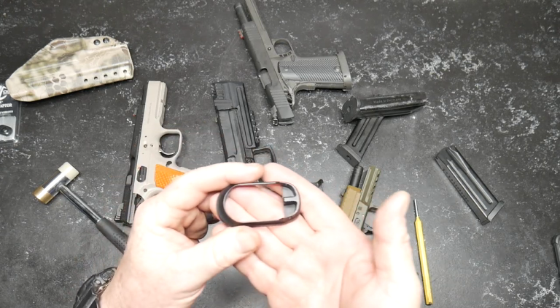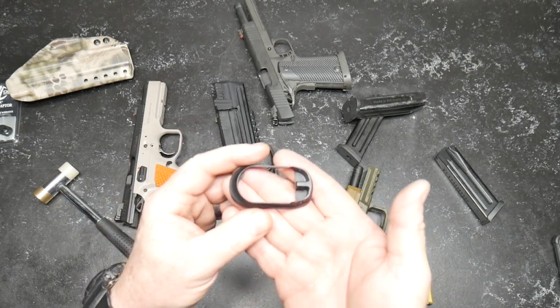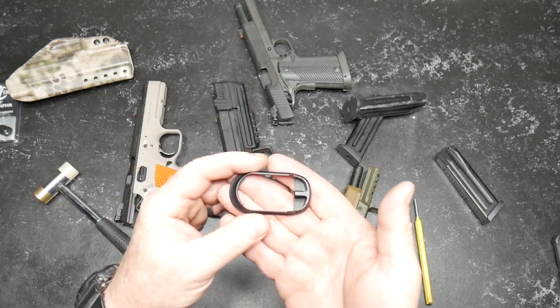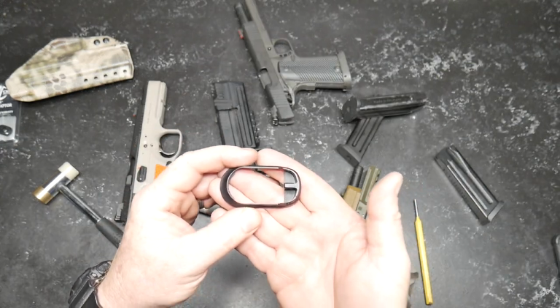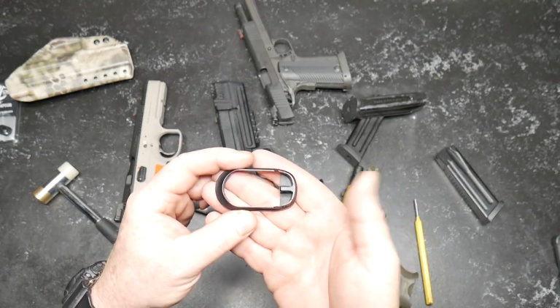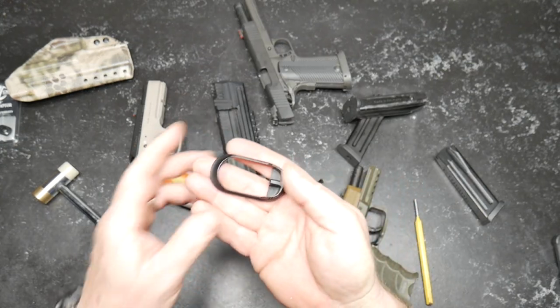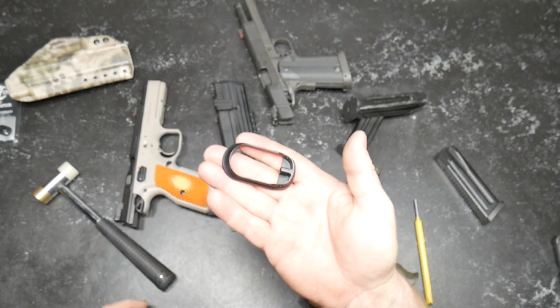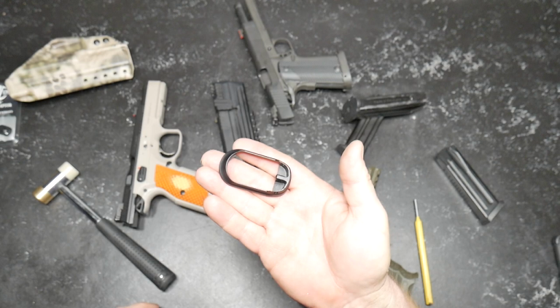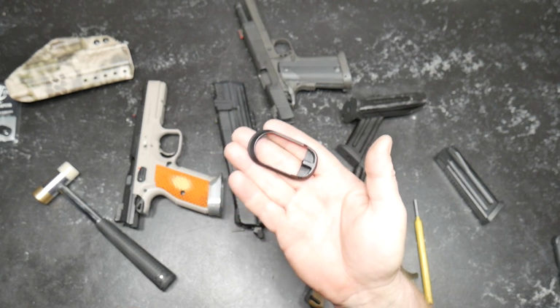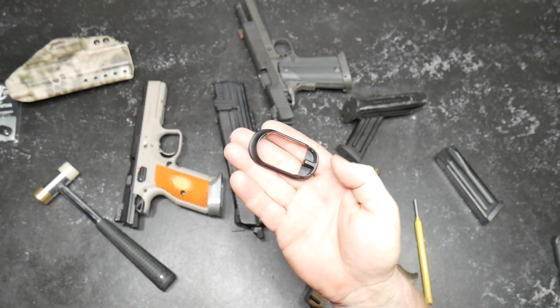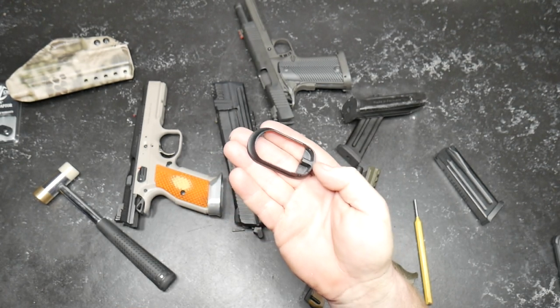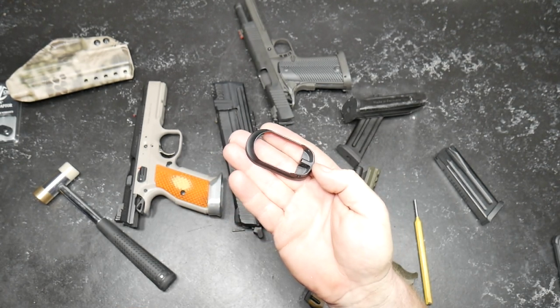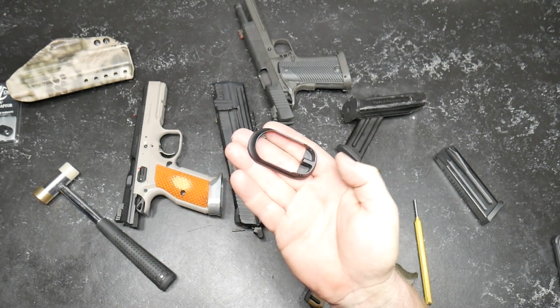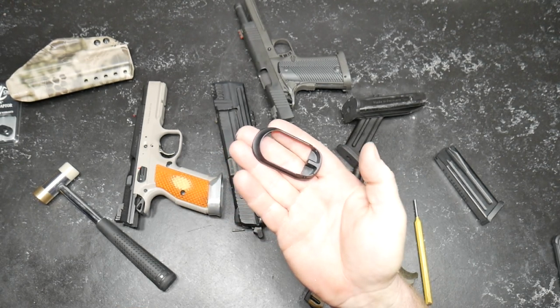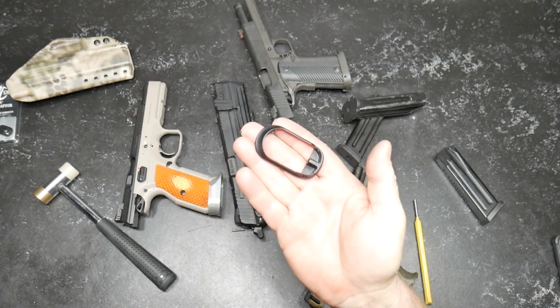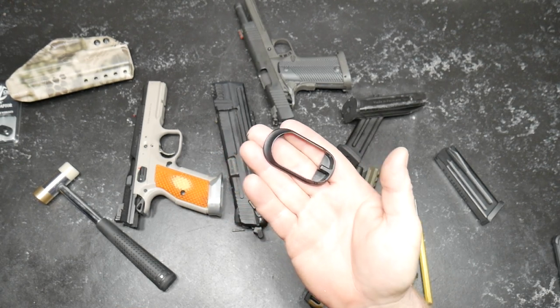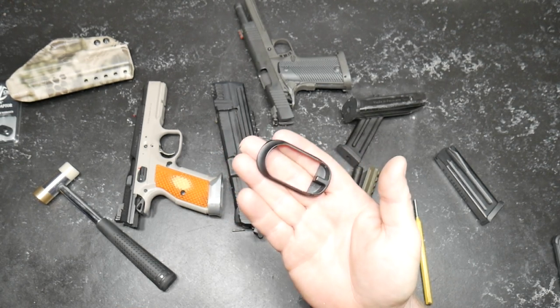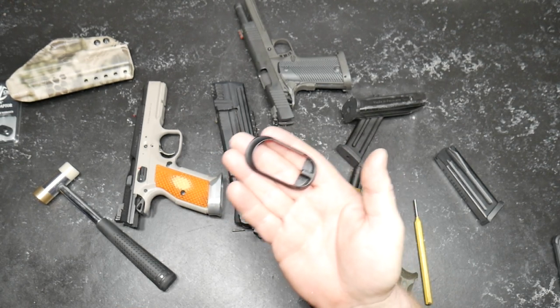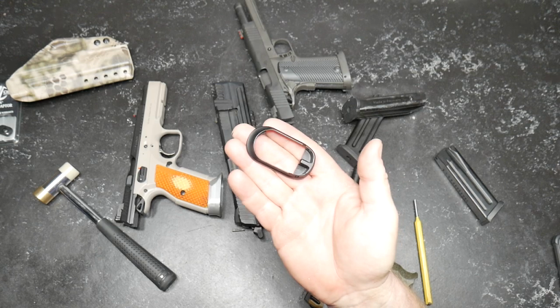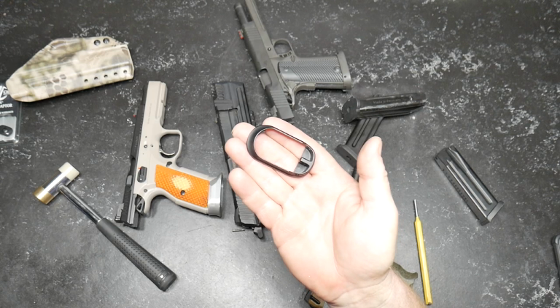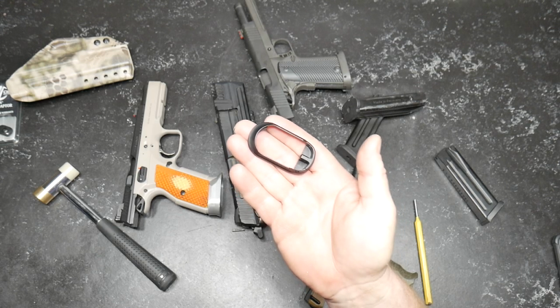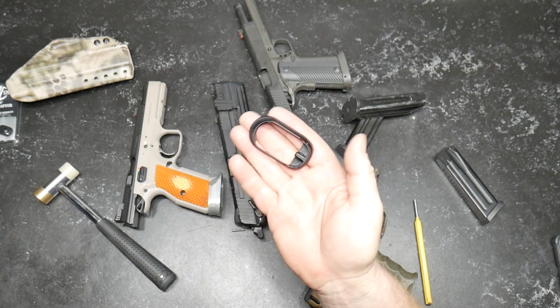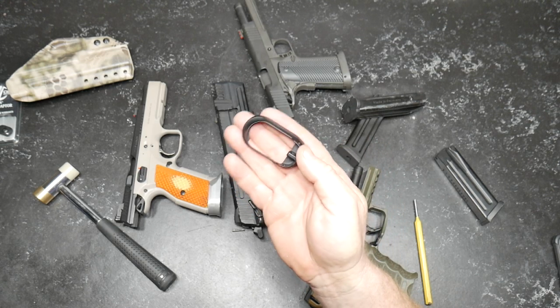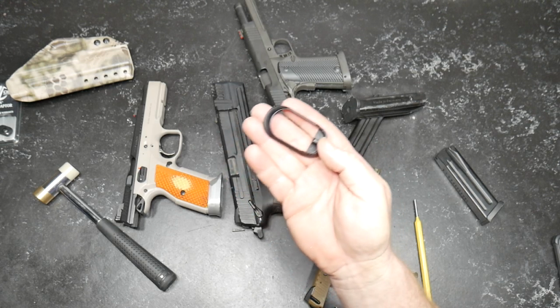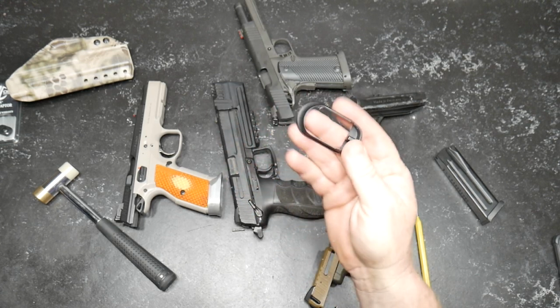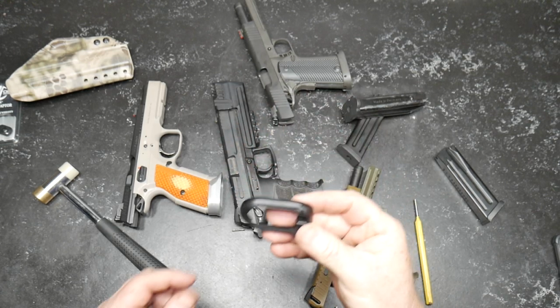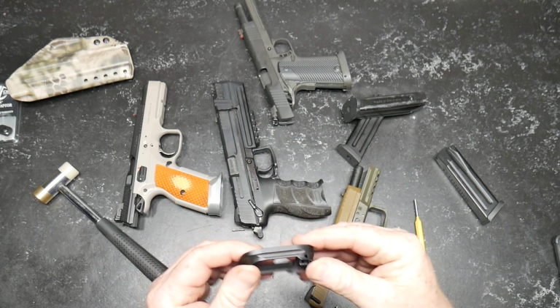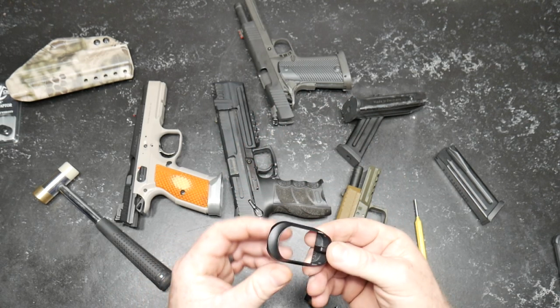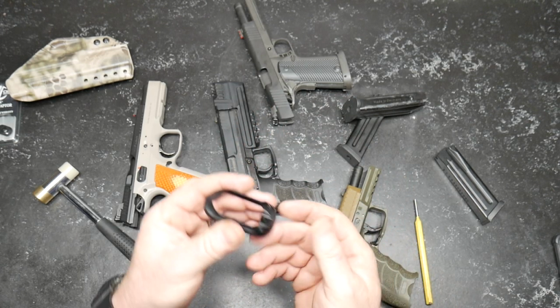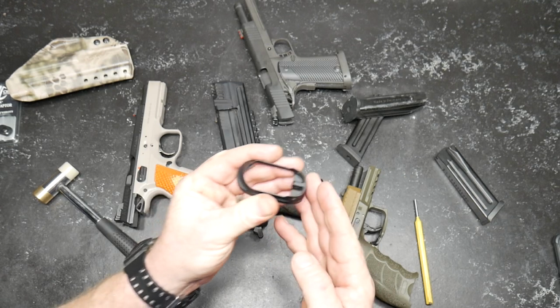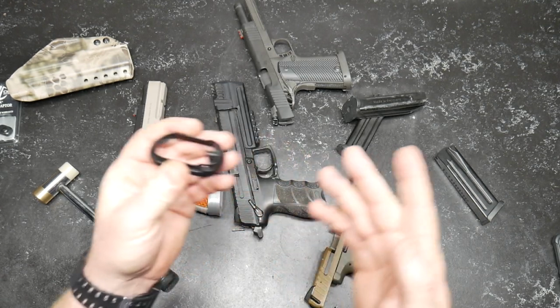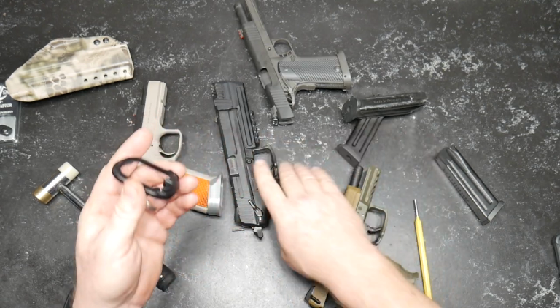Let's talk about this — it's full $59 at HK Parts. This will not fit on the P30SK, so I don't know if they have one specific to that firearm or not, but this is meant for the P30 and P30L.